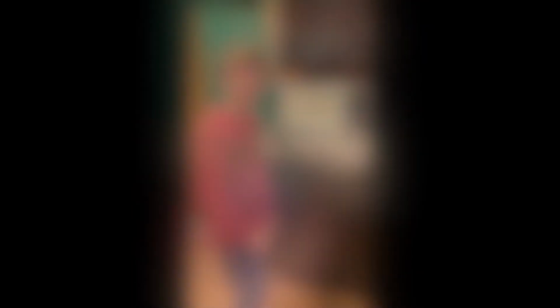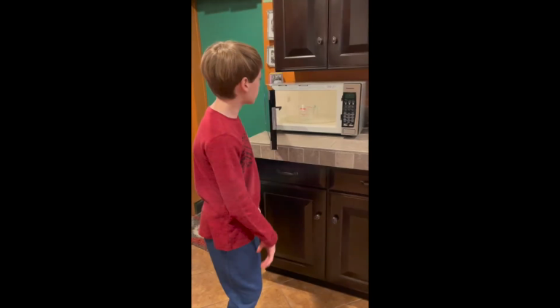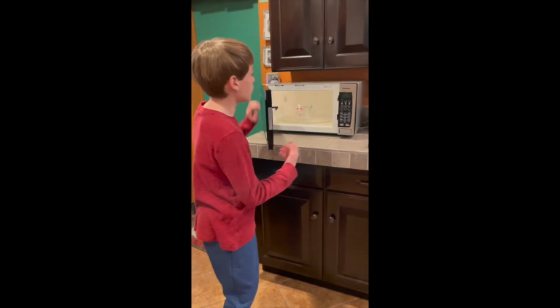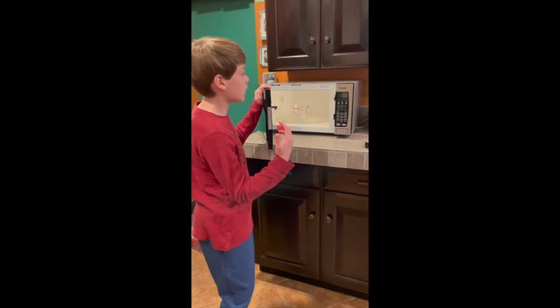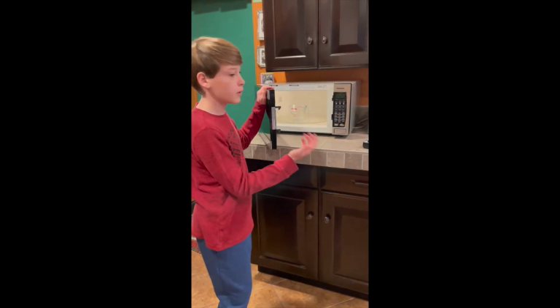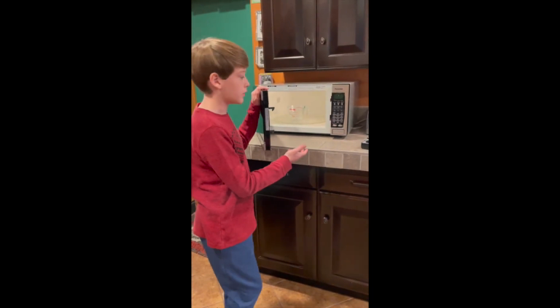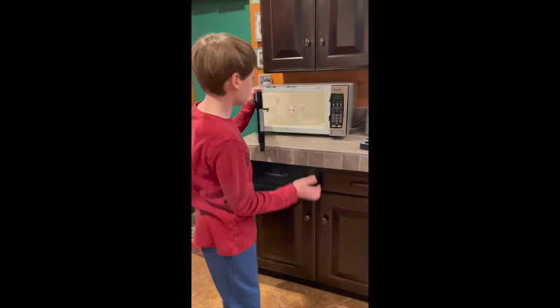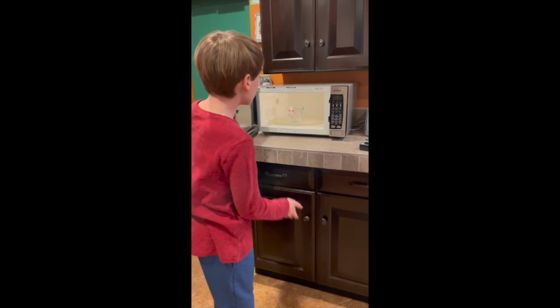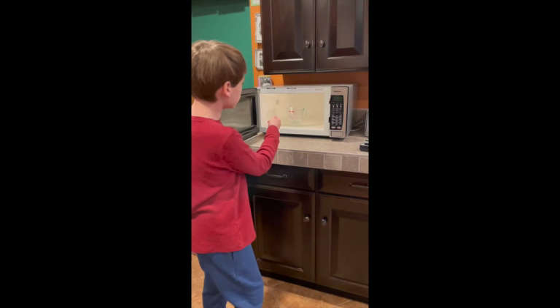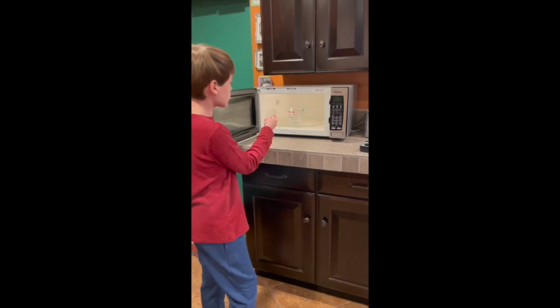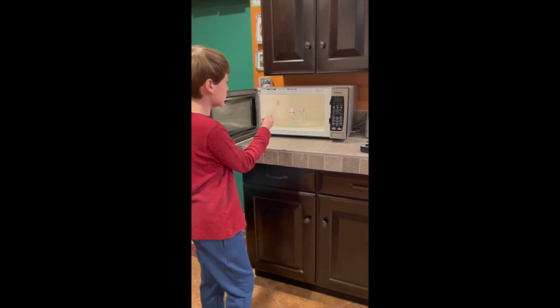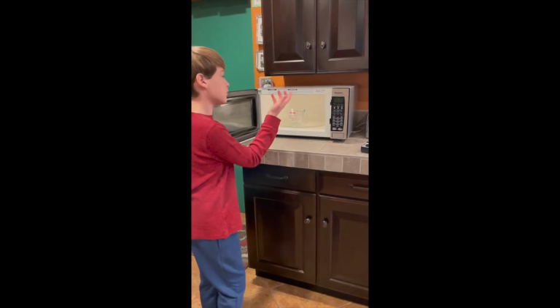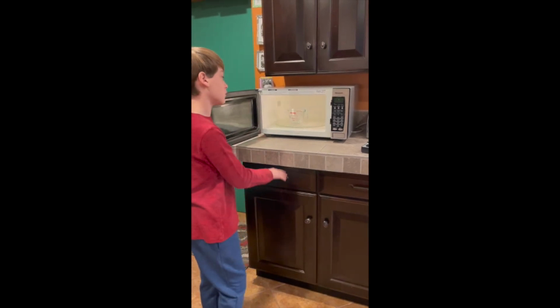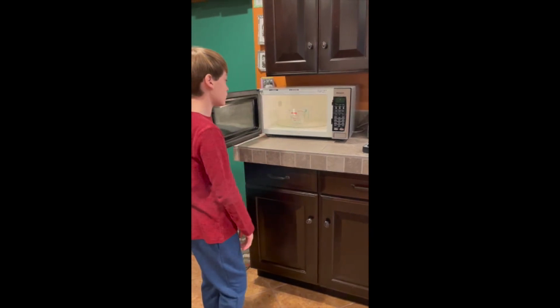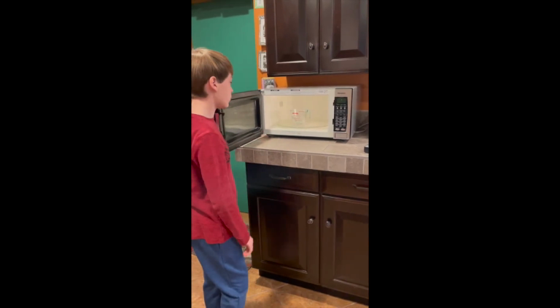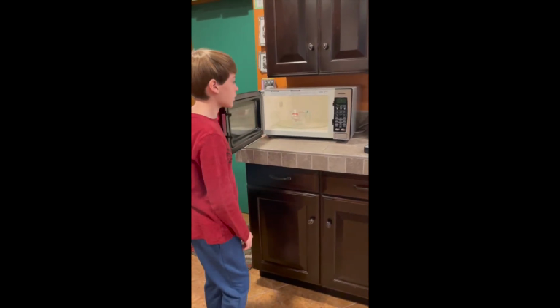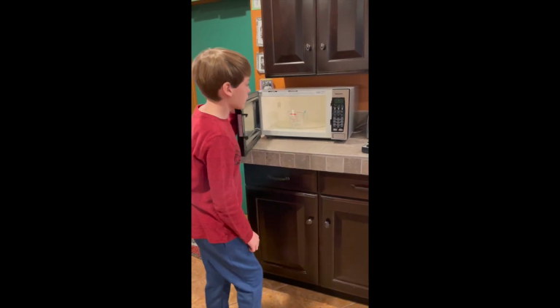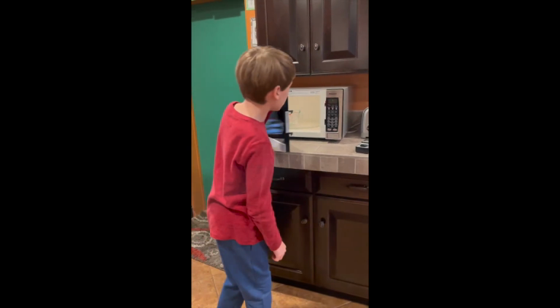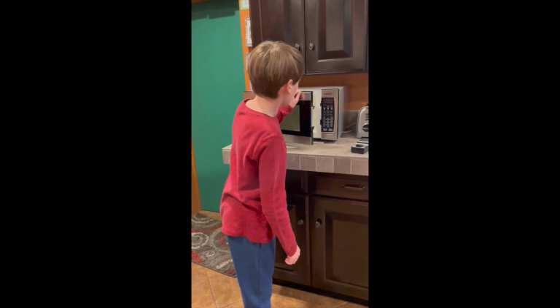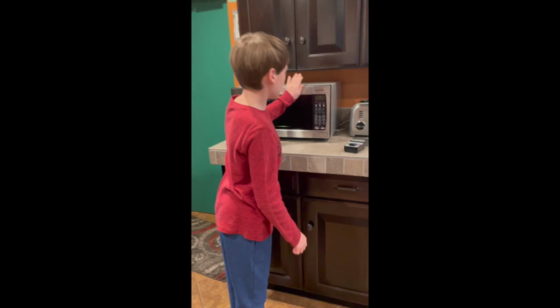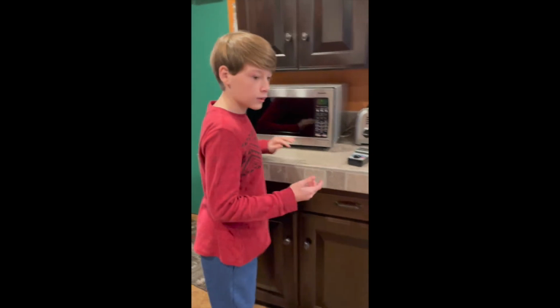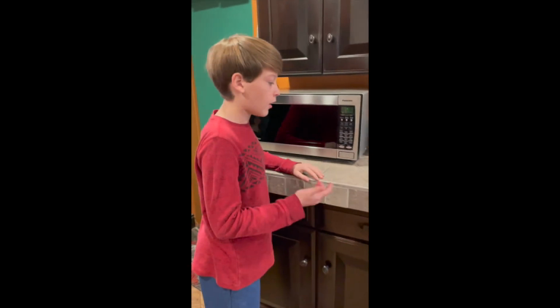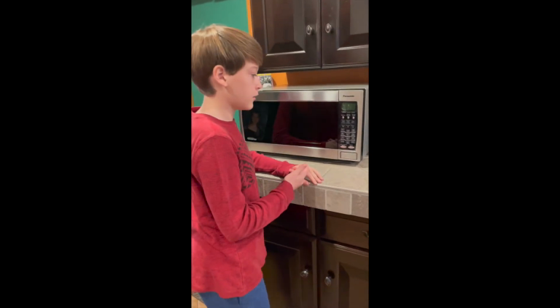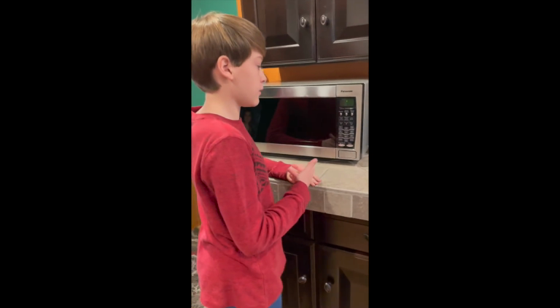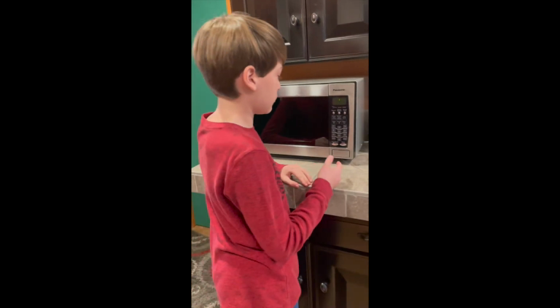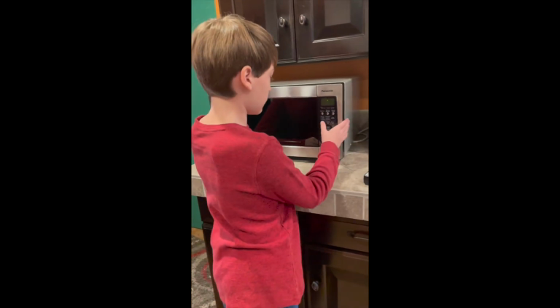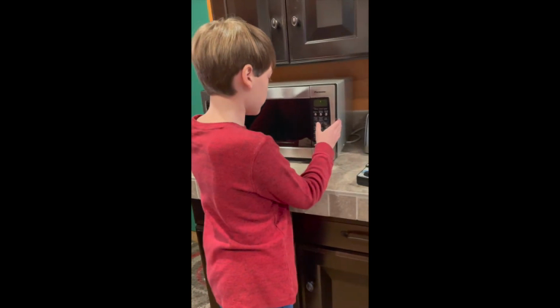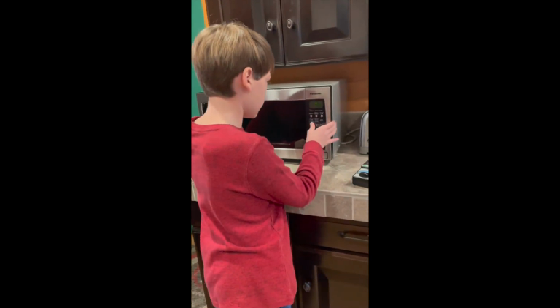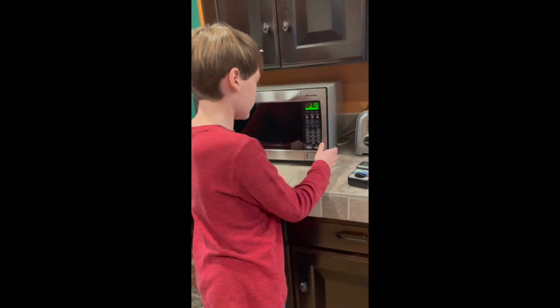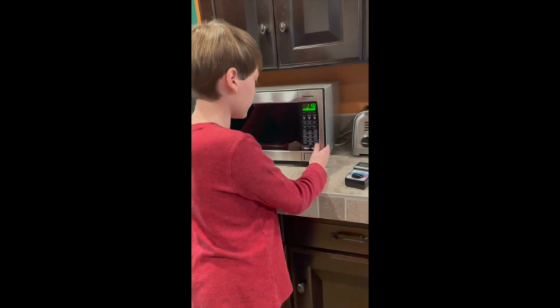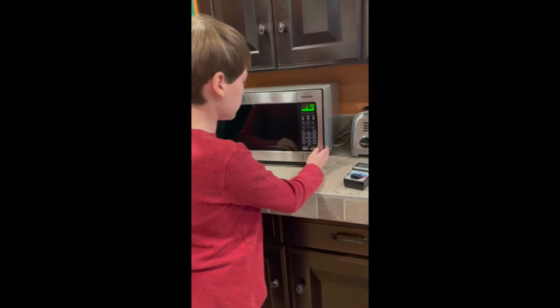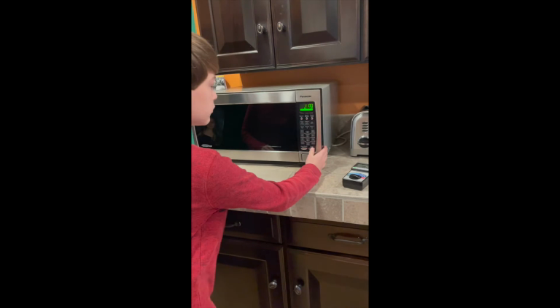So we have my microwave here and we're going to be microwaving just a glass of water. Let's see how high the EMF levels are if we microwave something. So let's start.